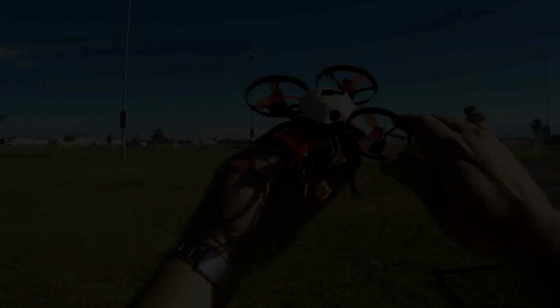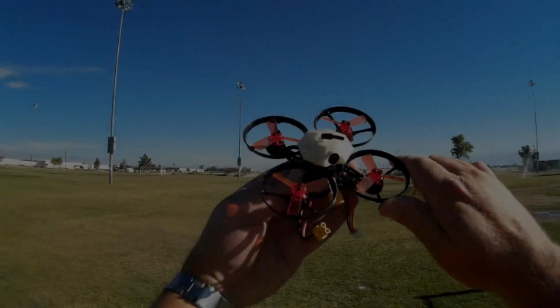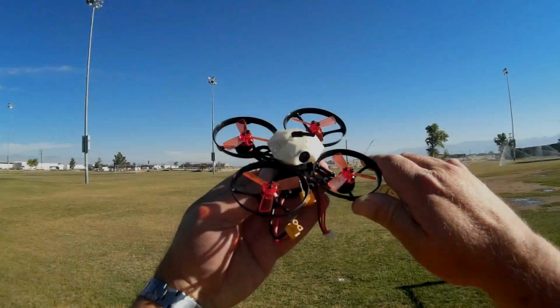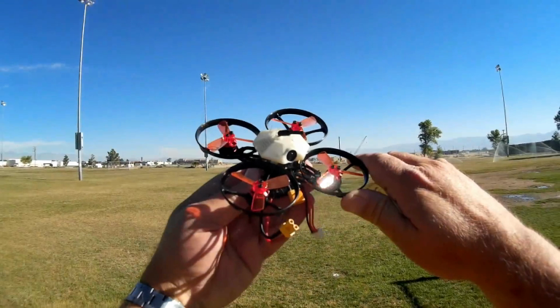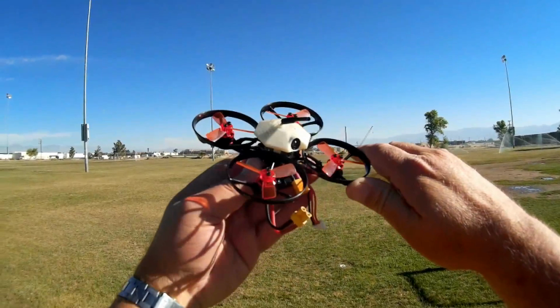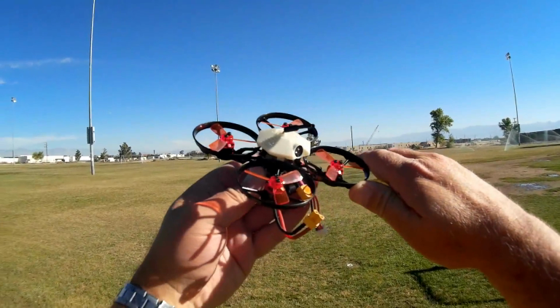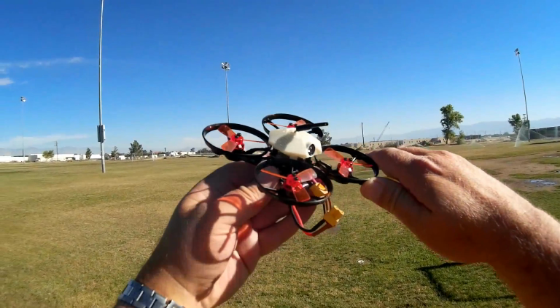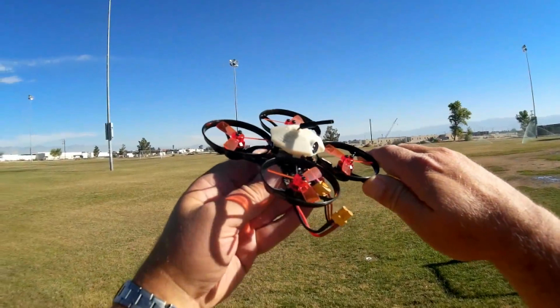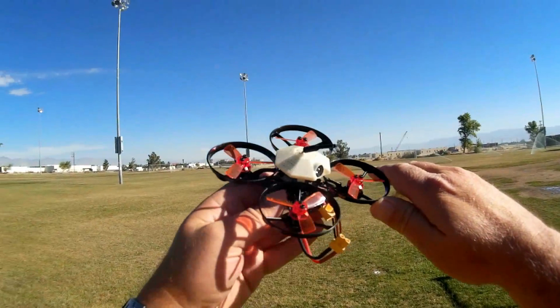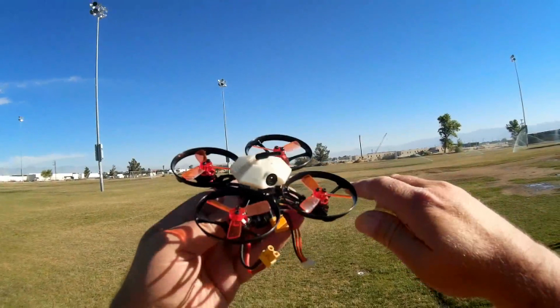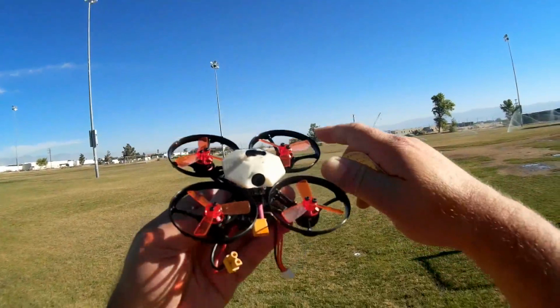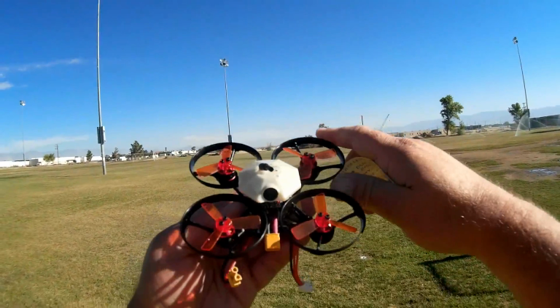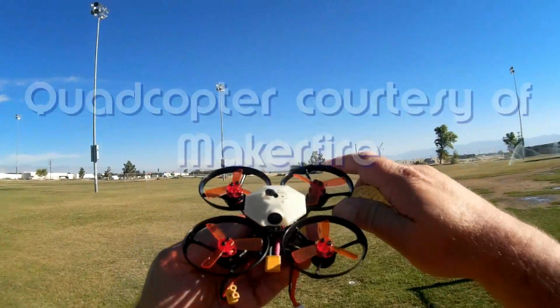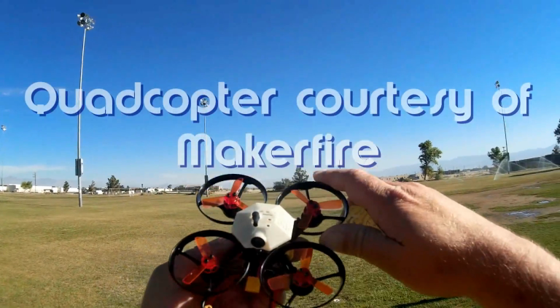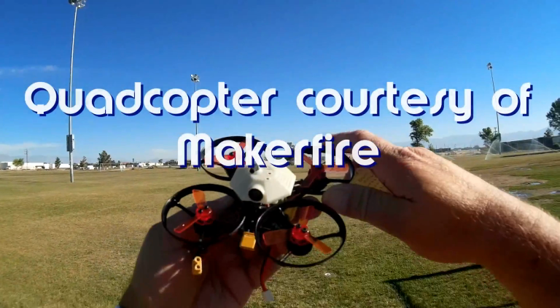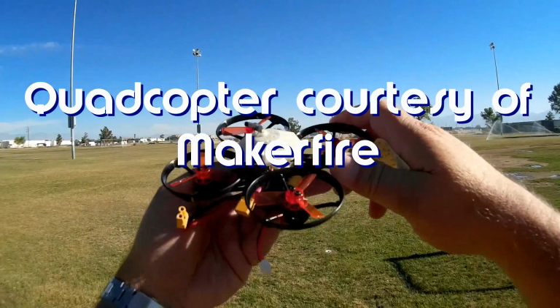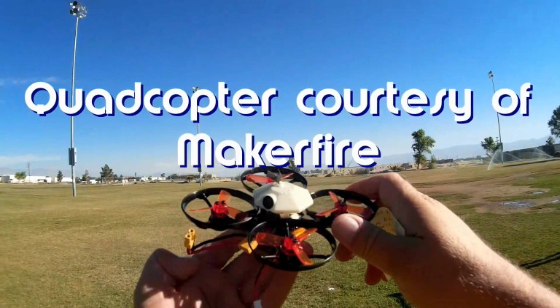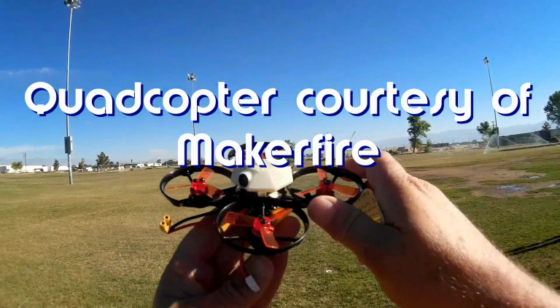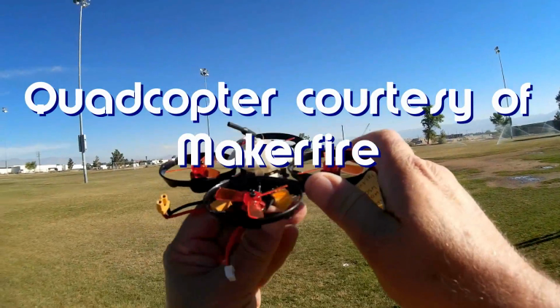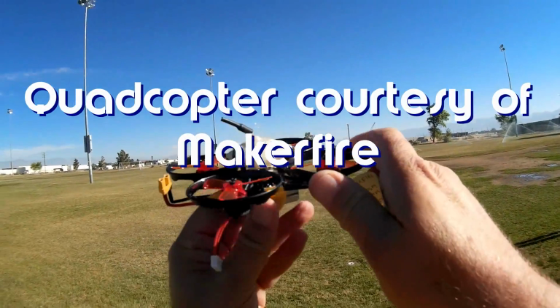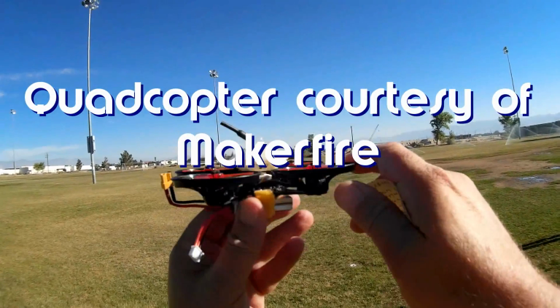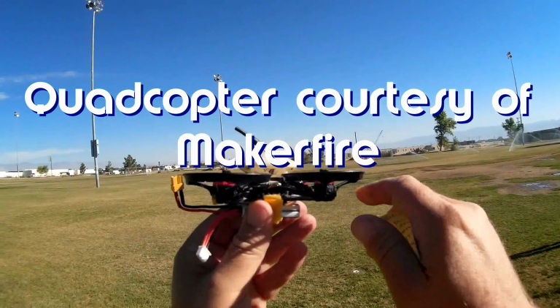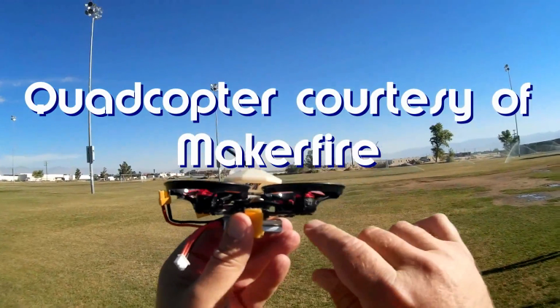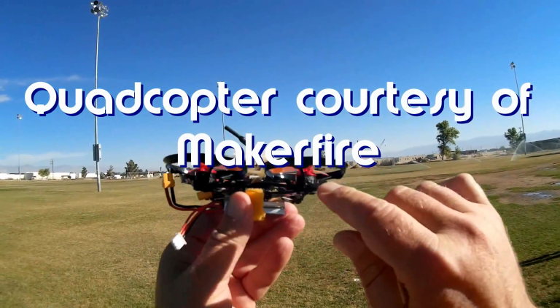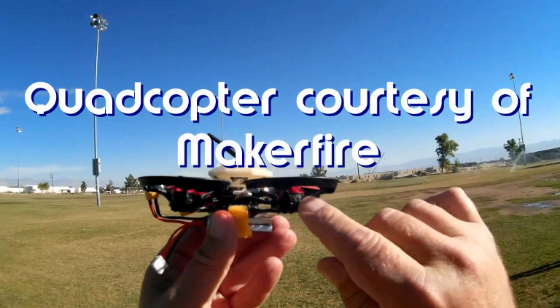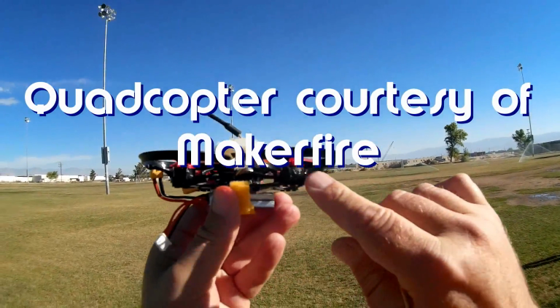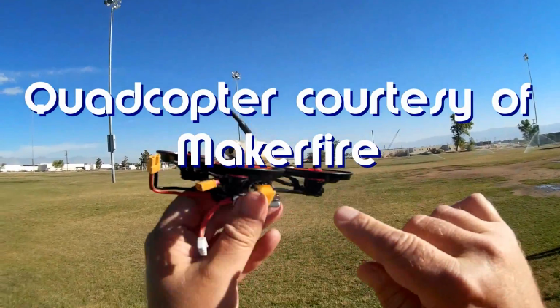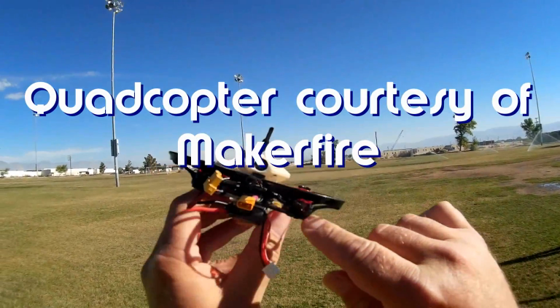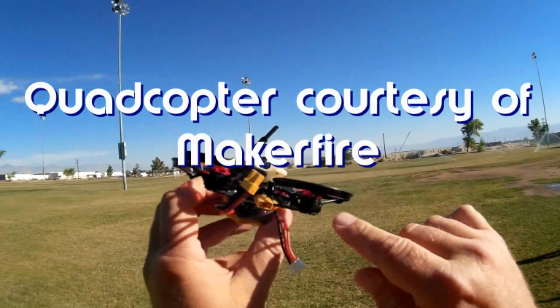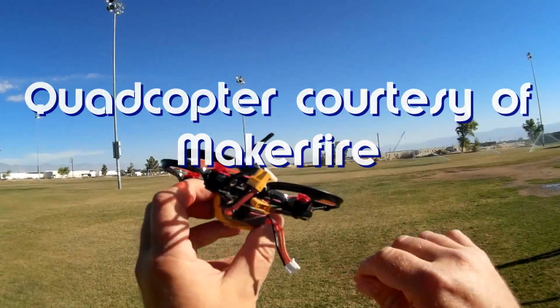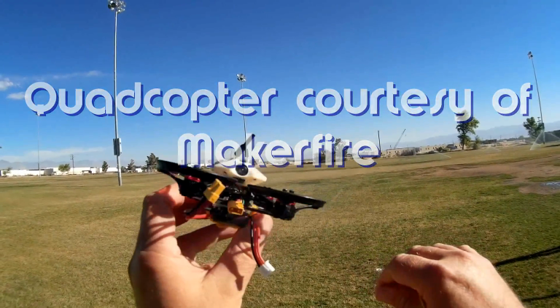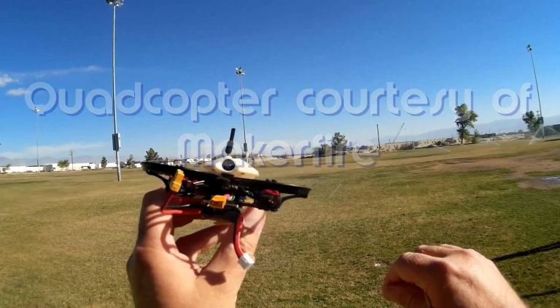Good morning, Quadcopter 101 here. What I got for you today is a review of a neat new quadcopter. This is the MakerFire Armor 90 — 90mm brushless micro FPV quadcopter.